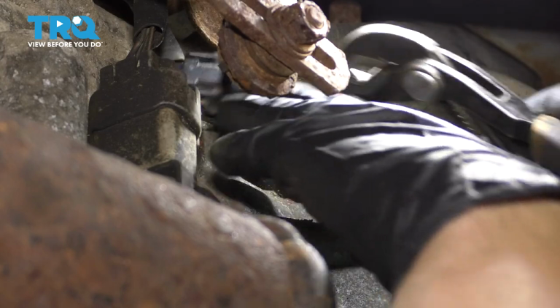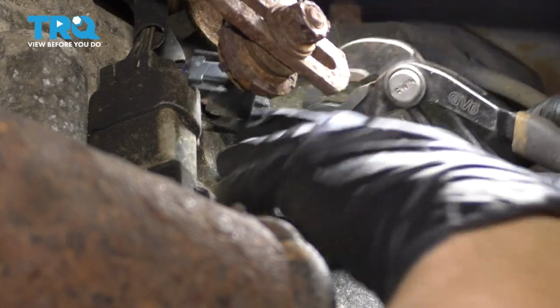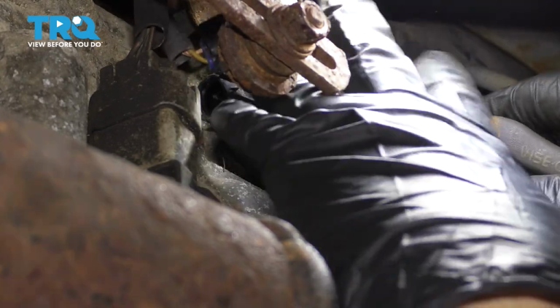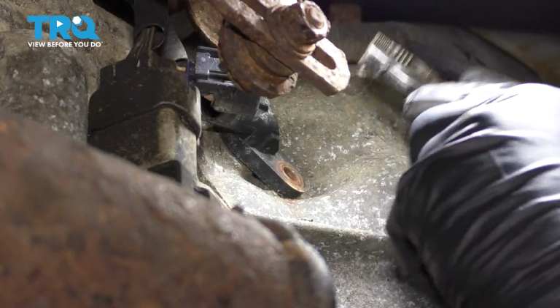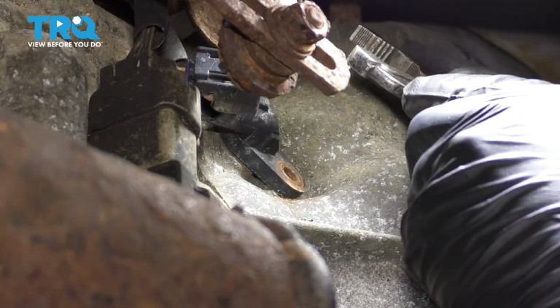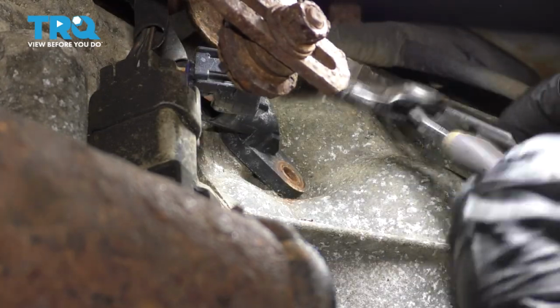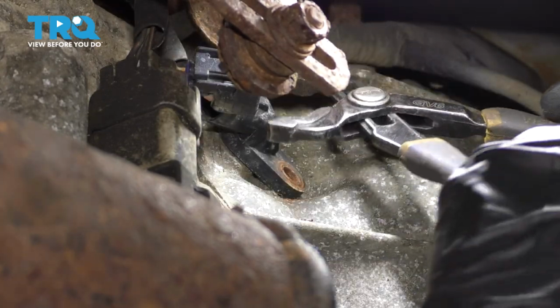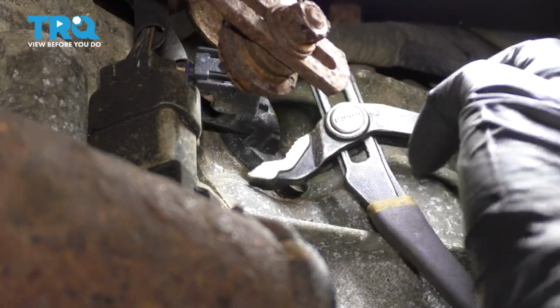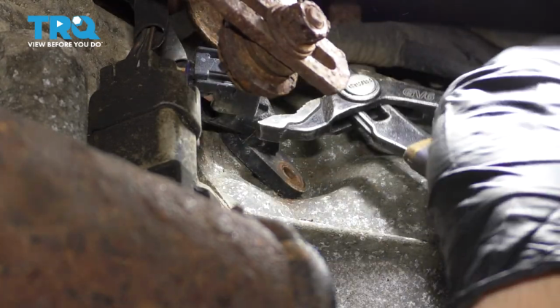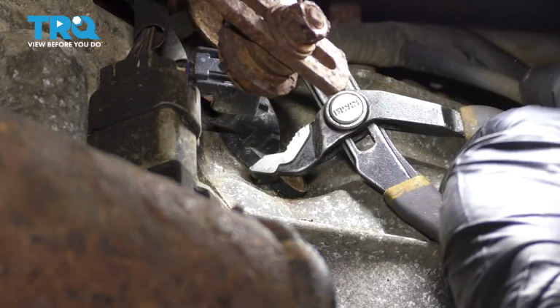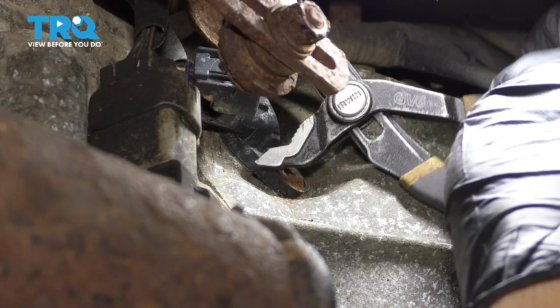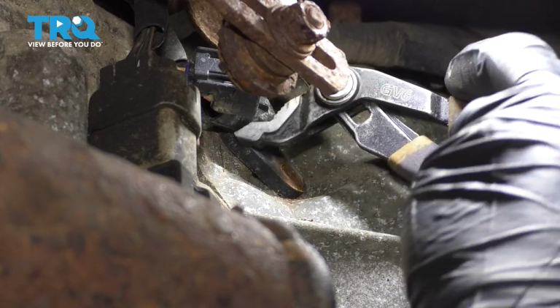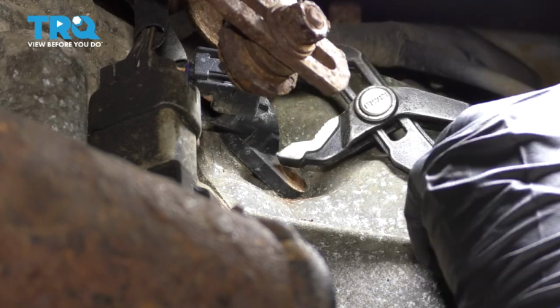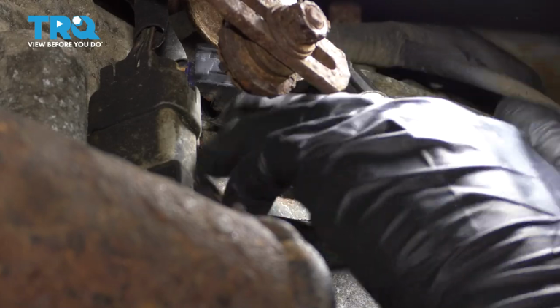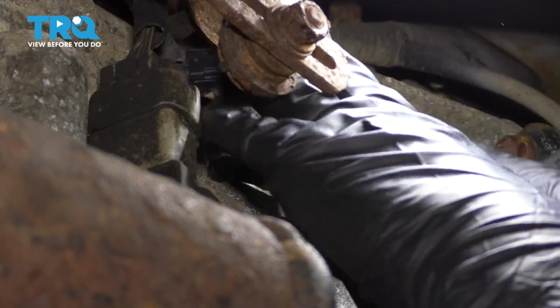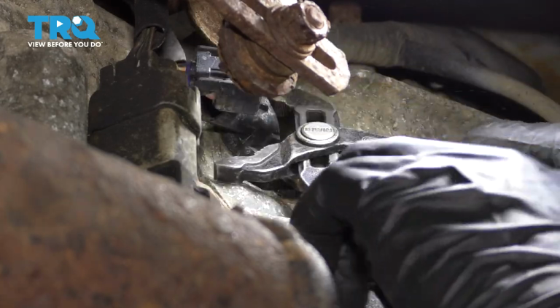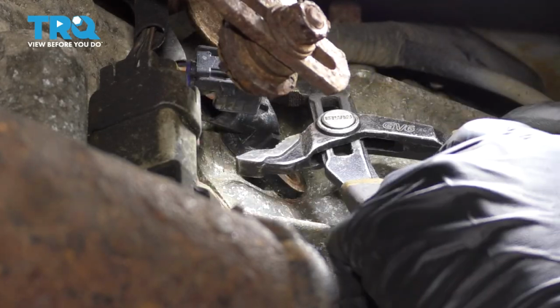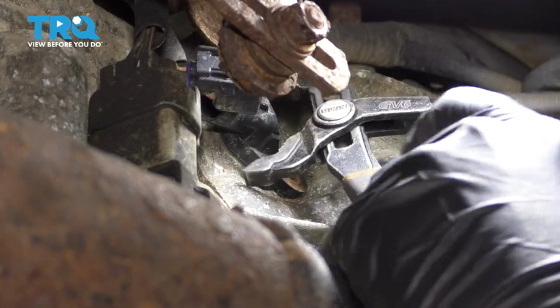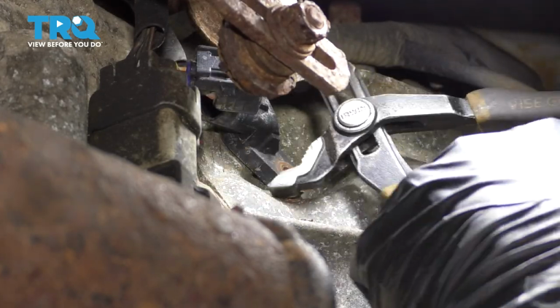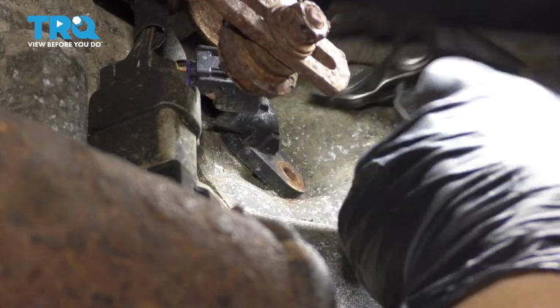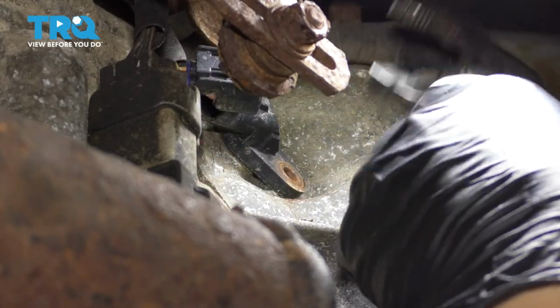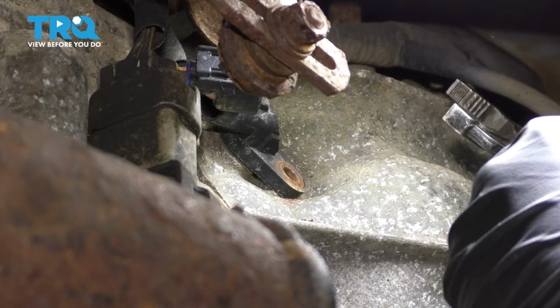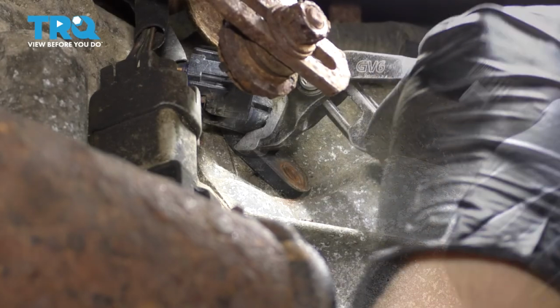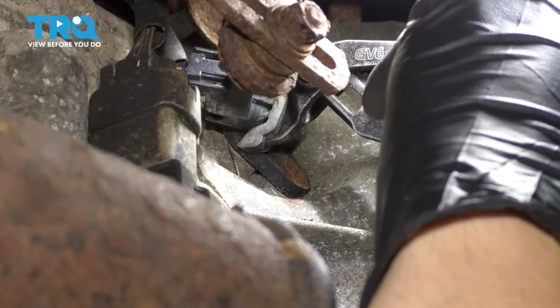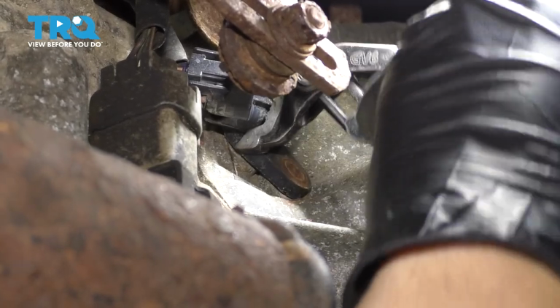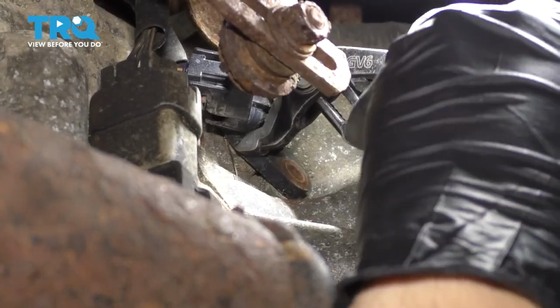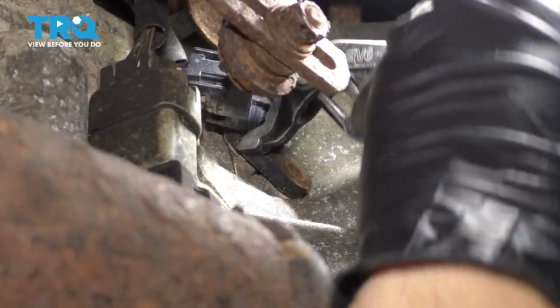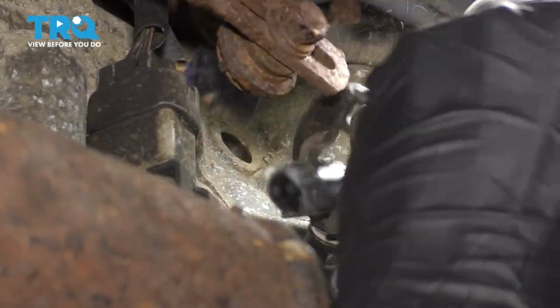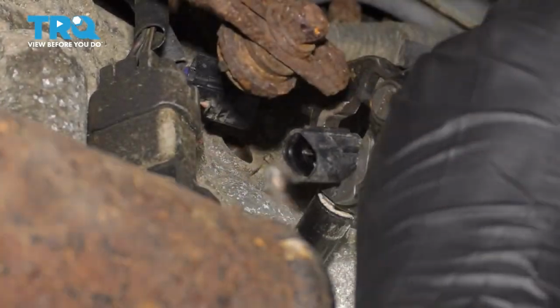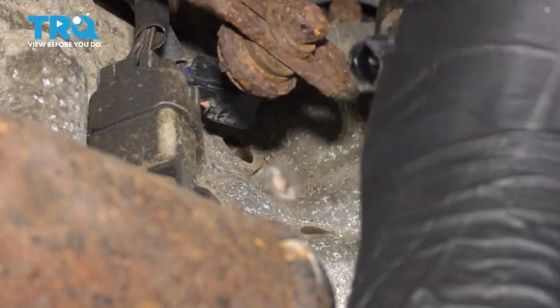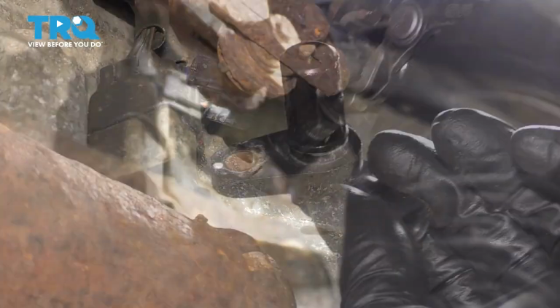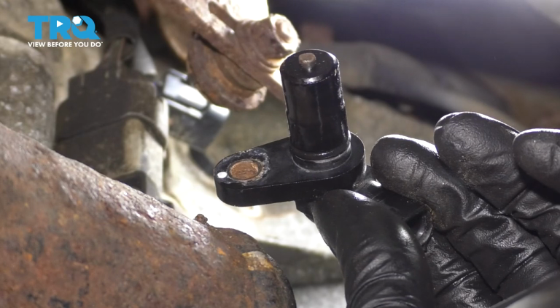With the bolt off, grab this gently with some pliers and give it a couple twists. Wiggle it to break it free — it will most likely be stuck in there. Pull it straight out. There it is.